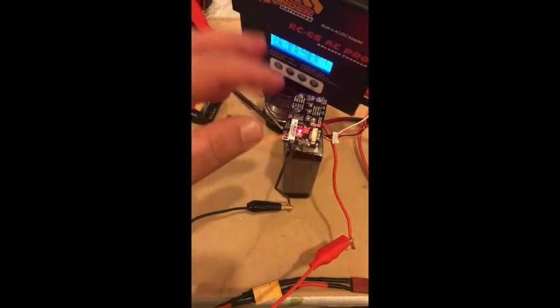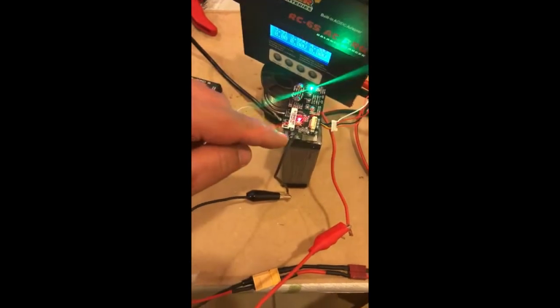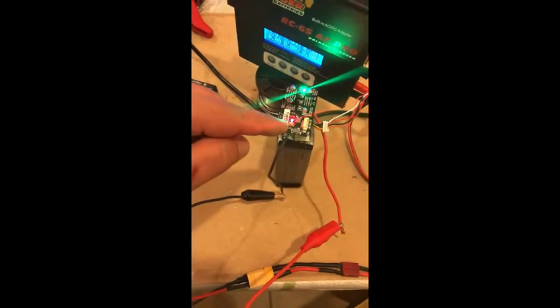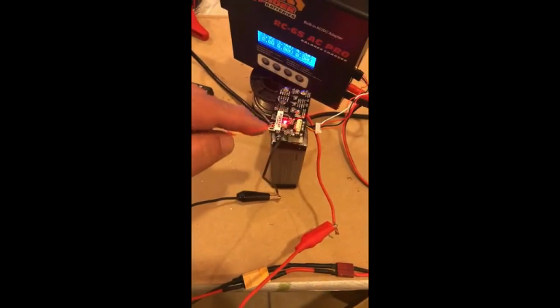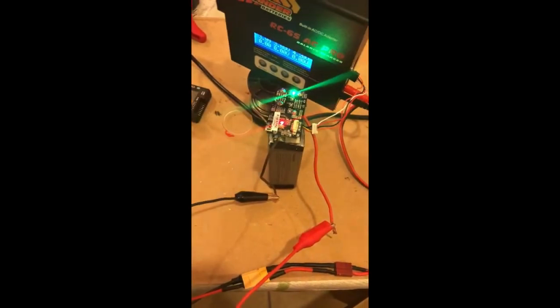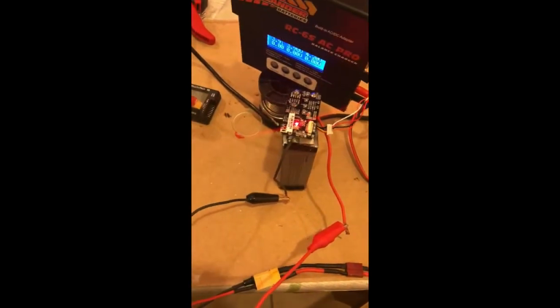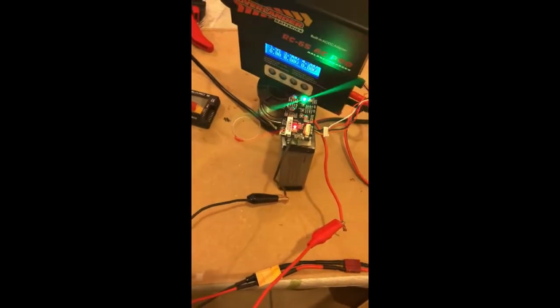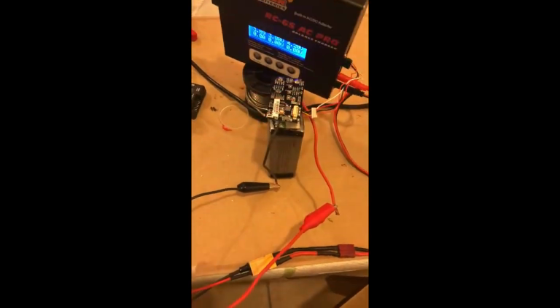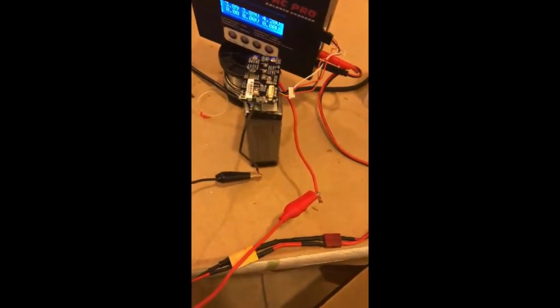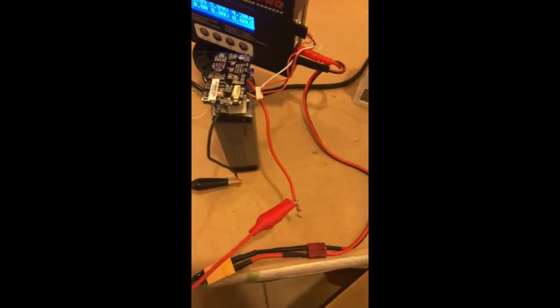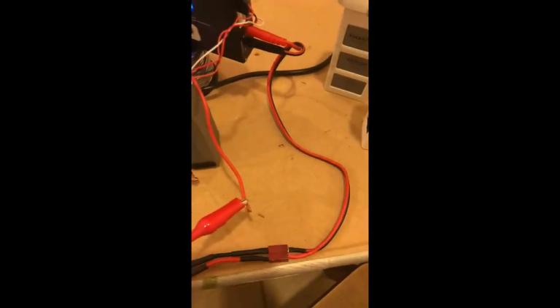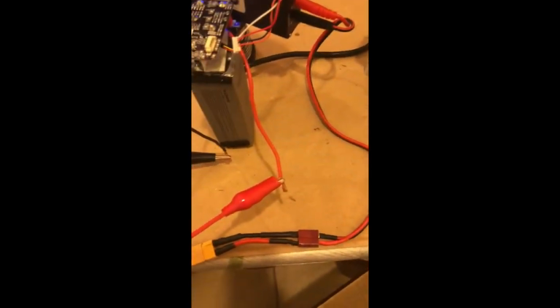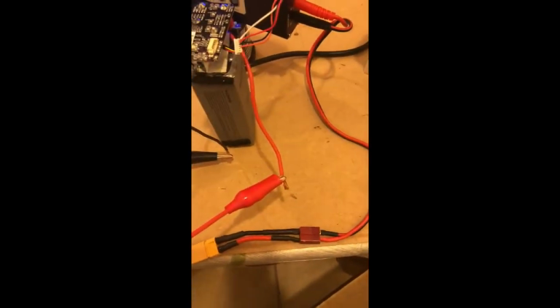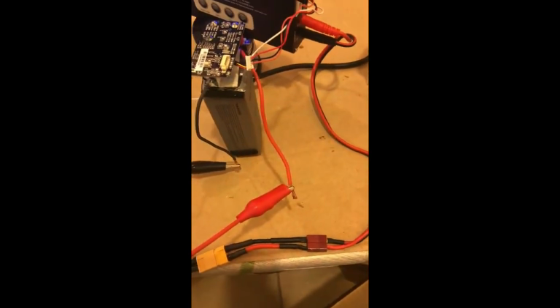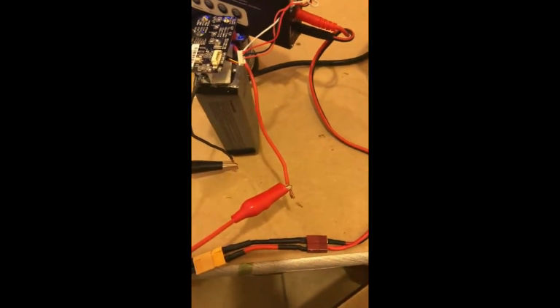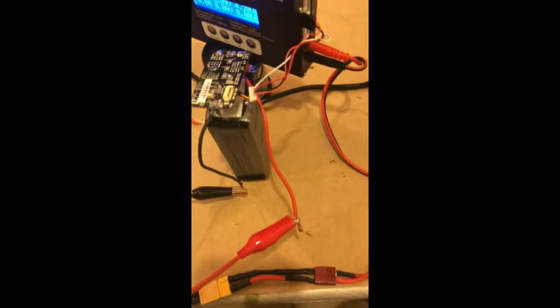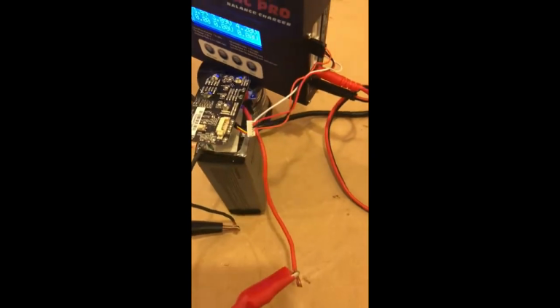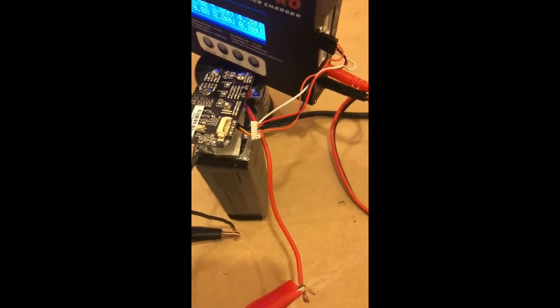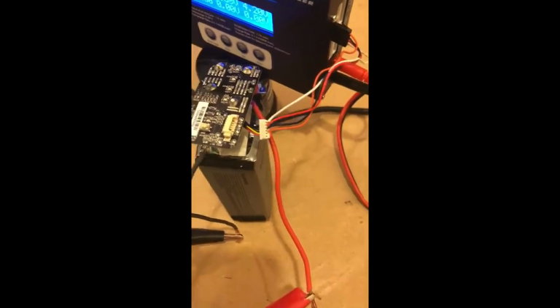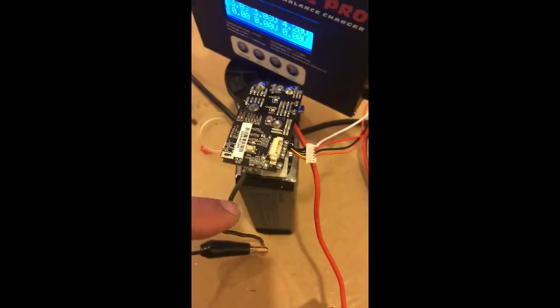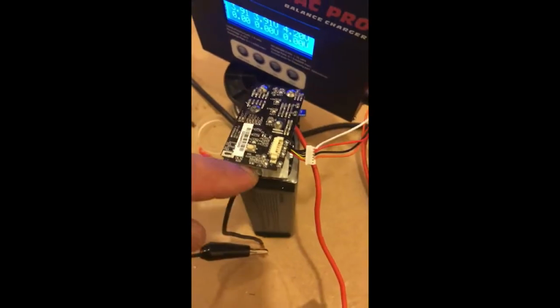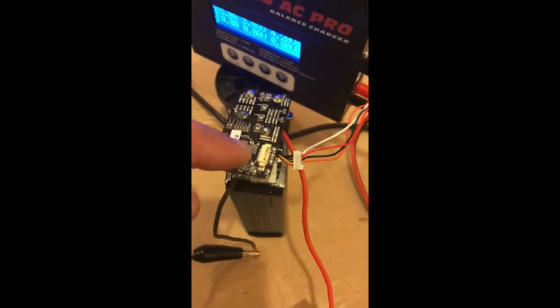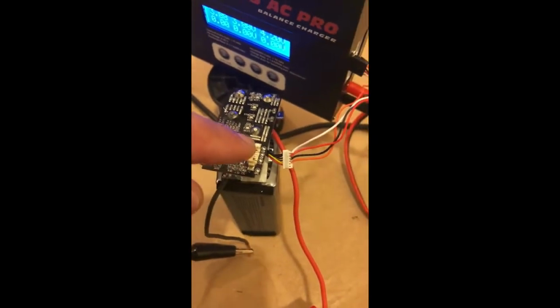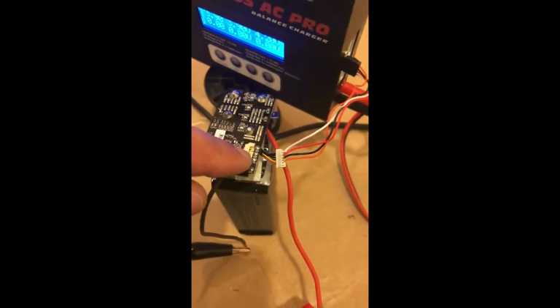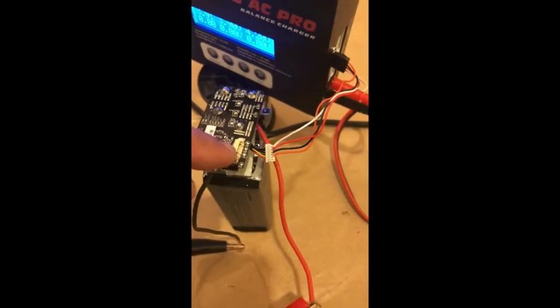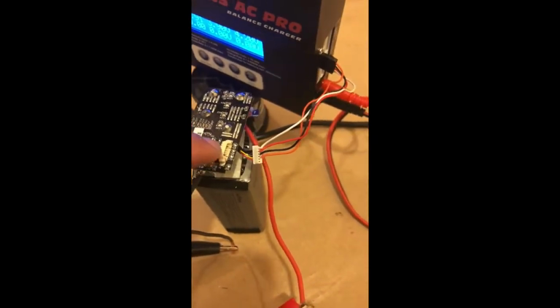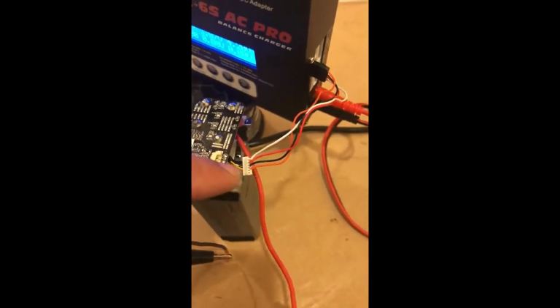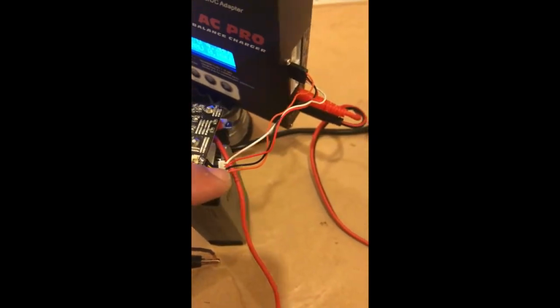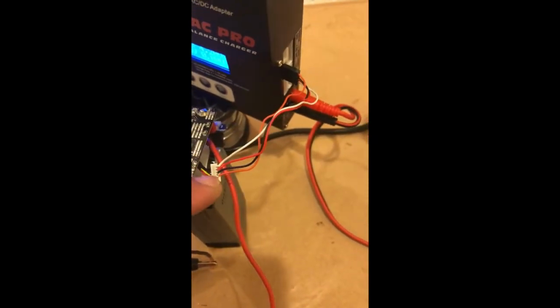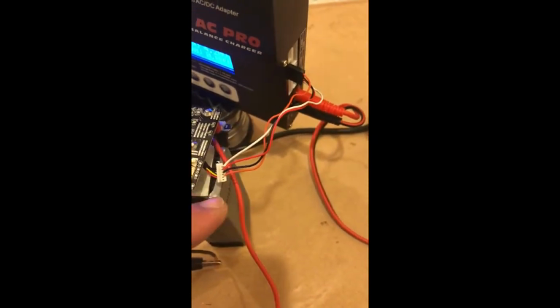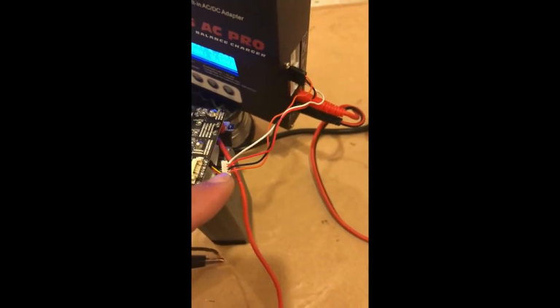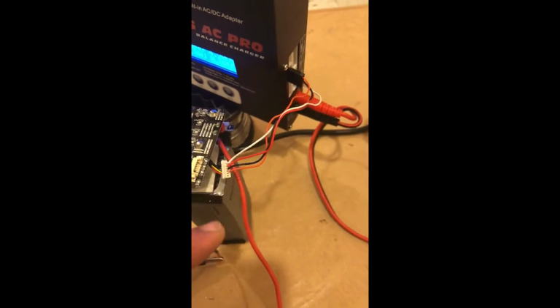Once the red light comes on, unplug it quickly off the battery. Then unplug this cable off here — this is basically the balance lead for the battery.